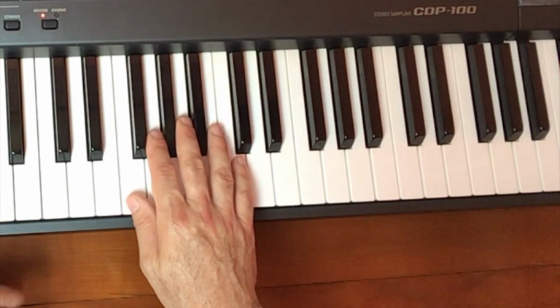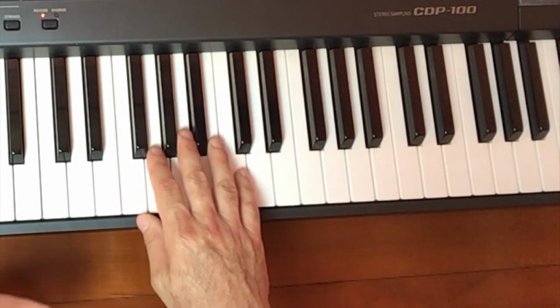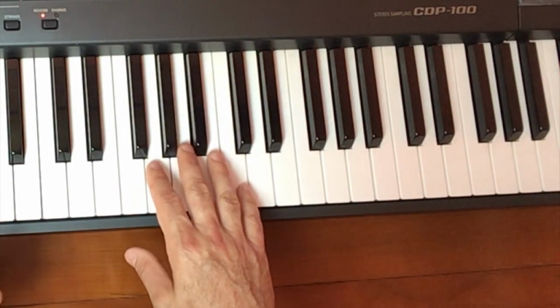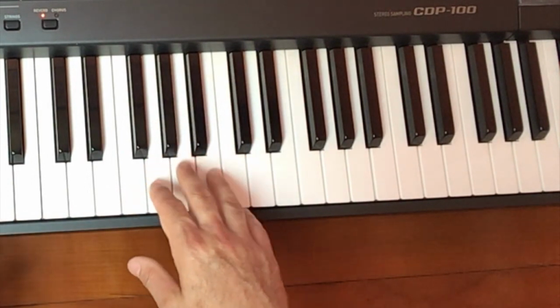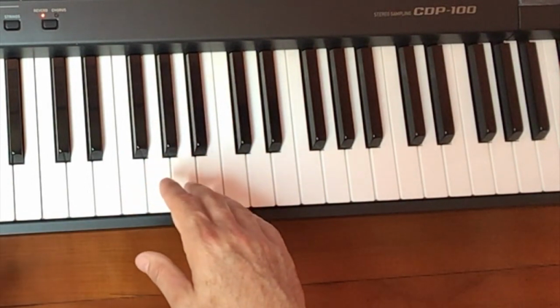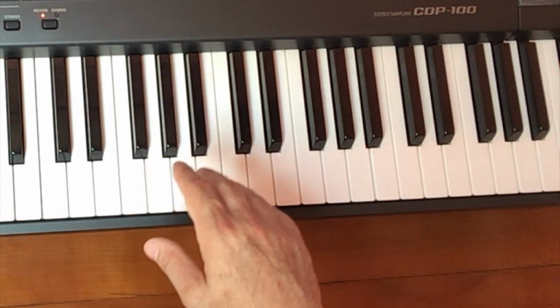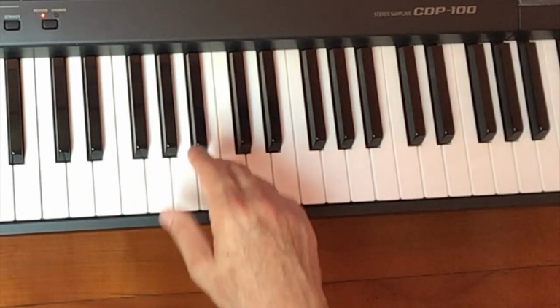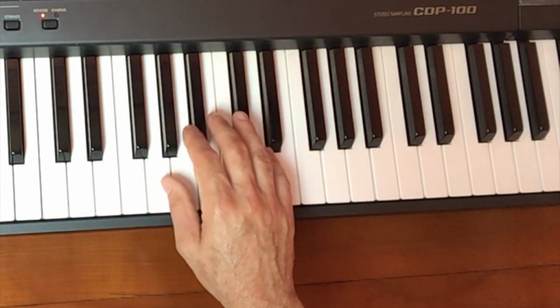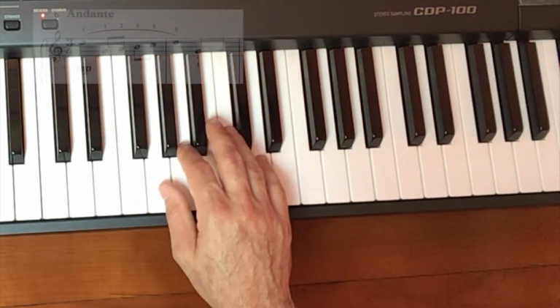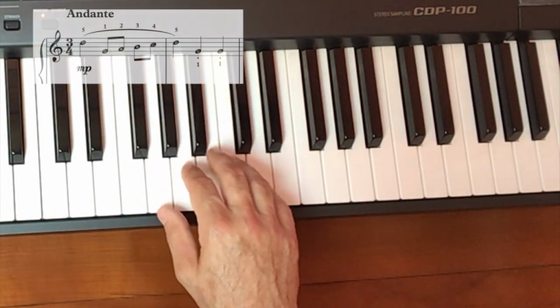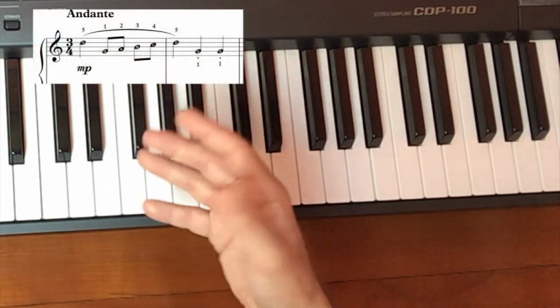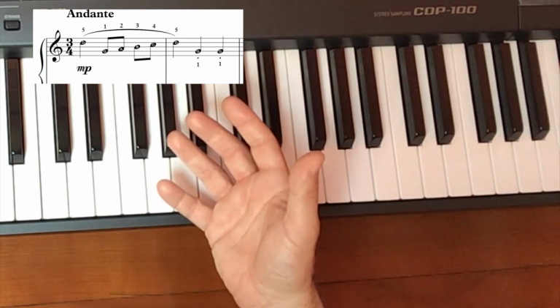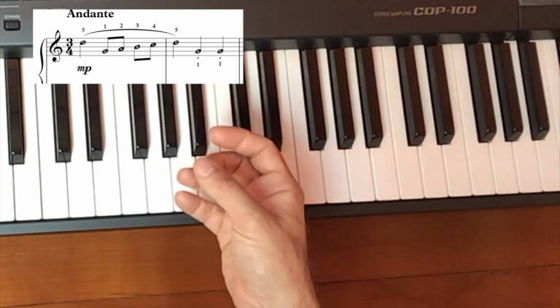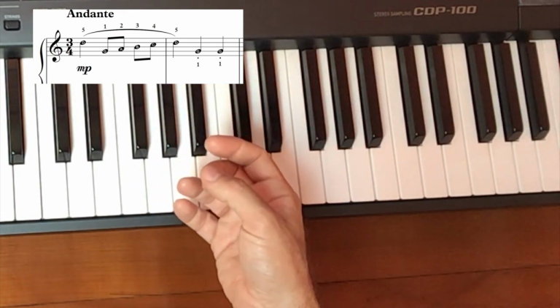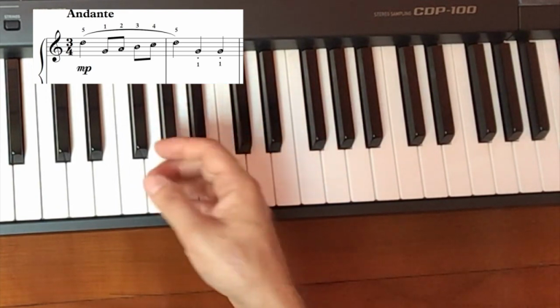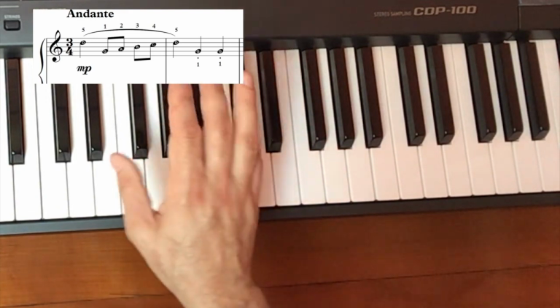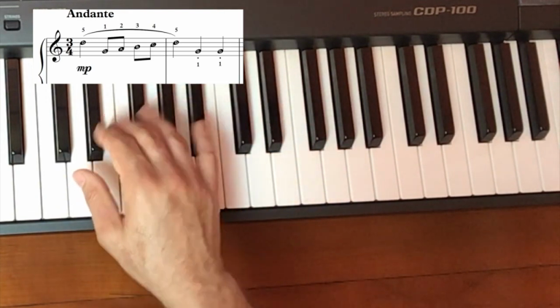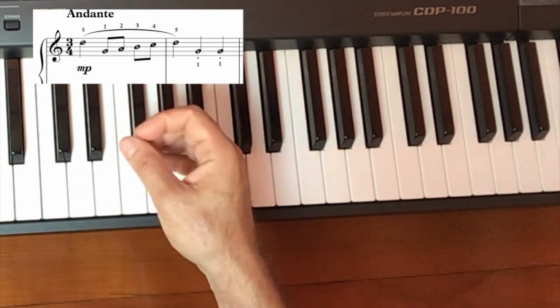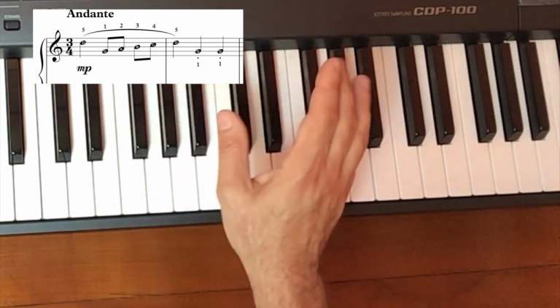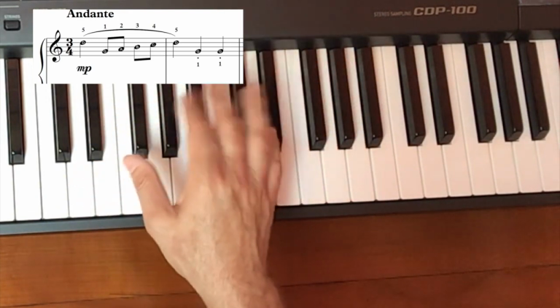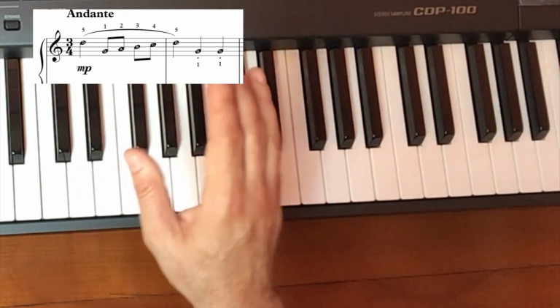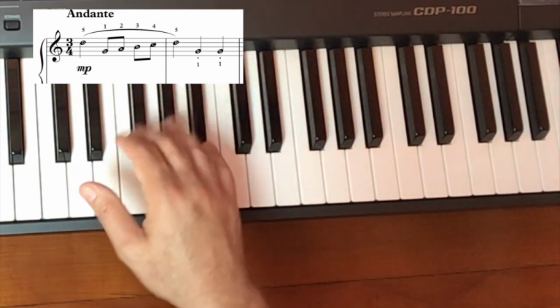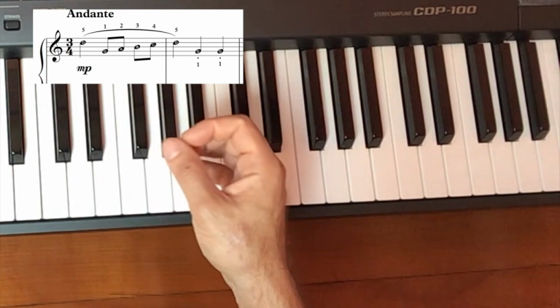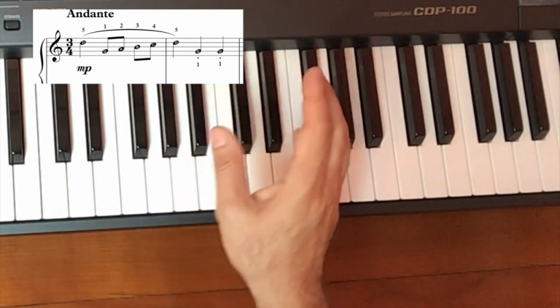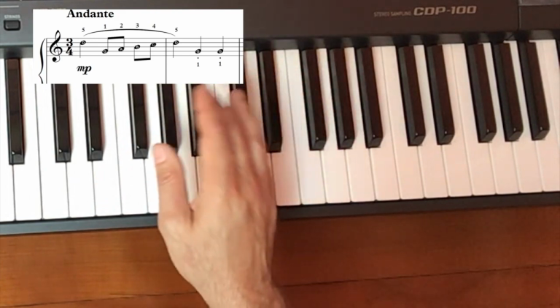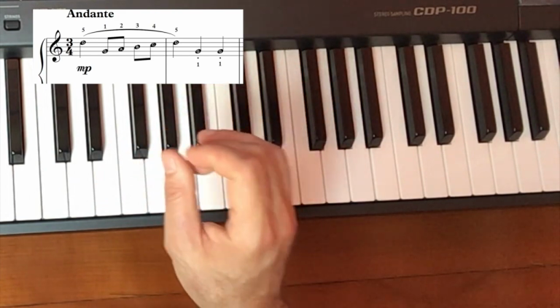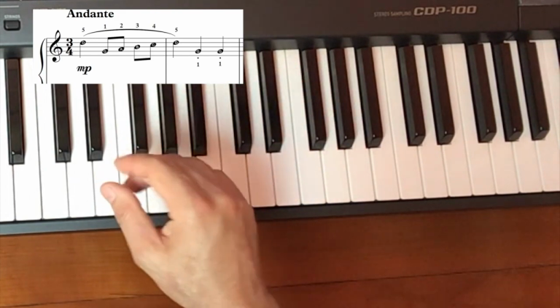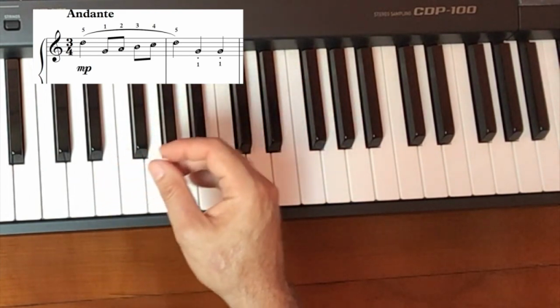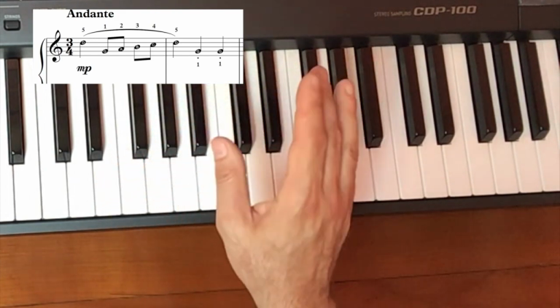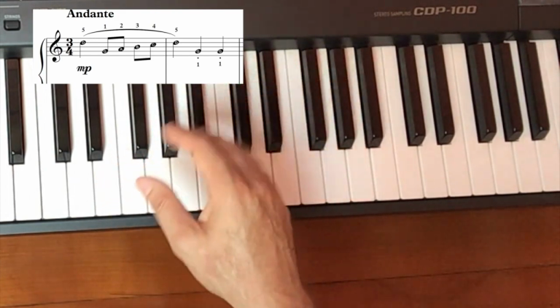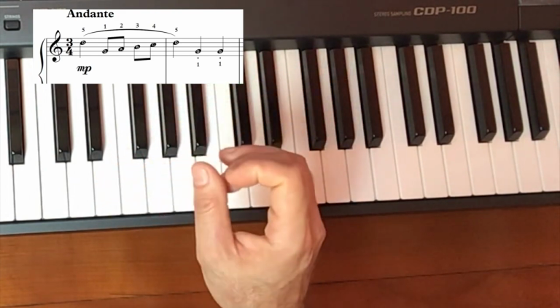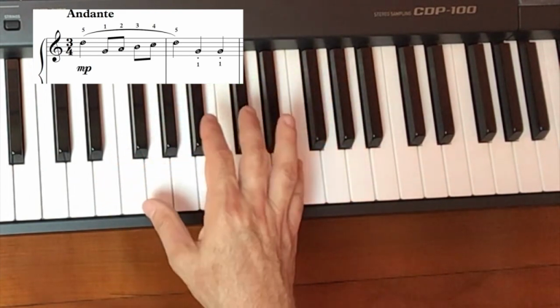I'm going to start with the first two measures of the menuet. It's in three-four, like all minuets. So you'll count one, two, three — one, two, three — one, two, three in your playing.